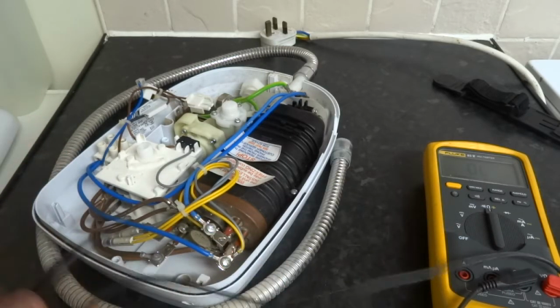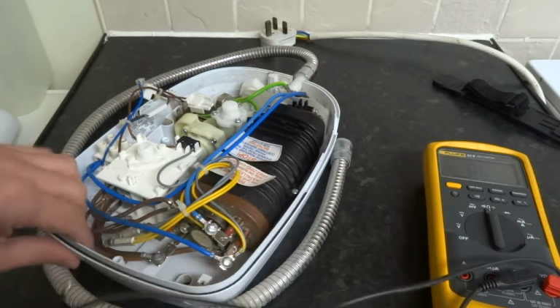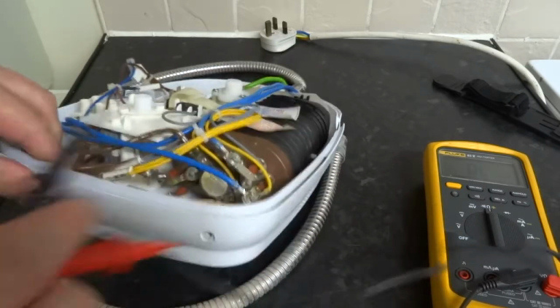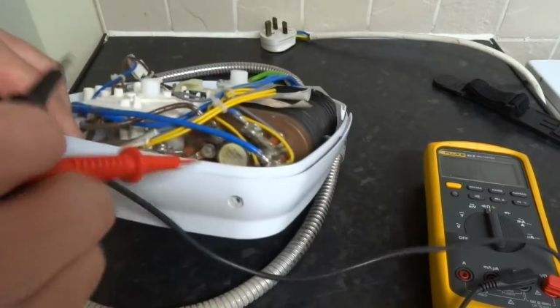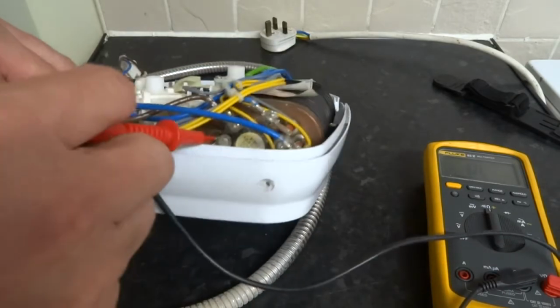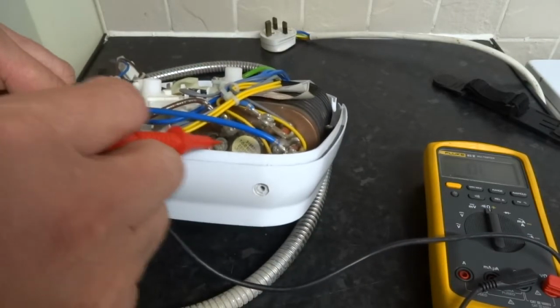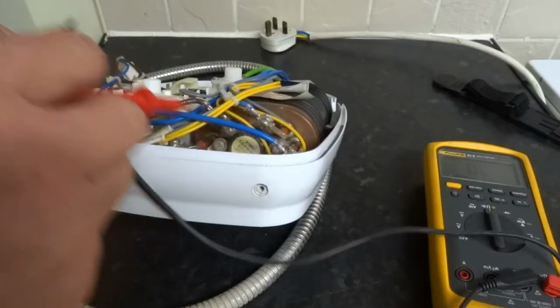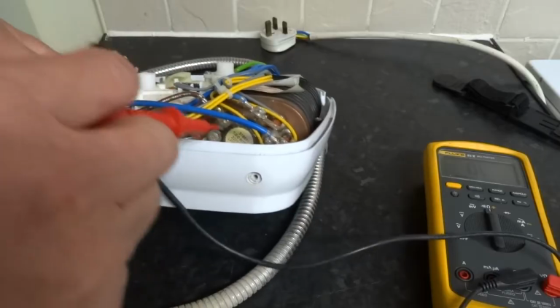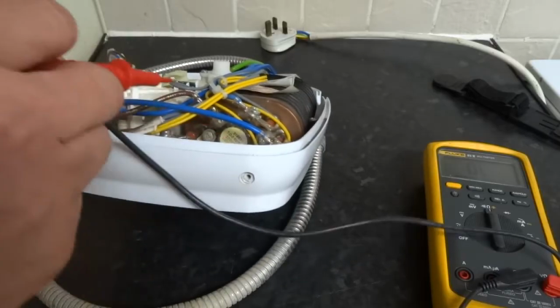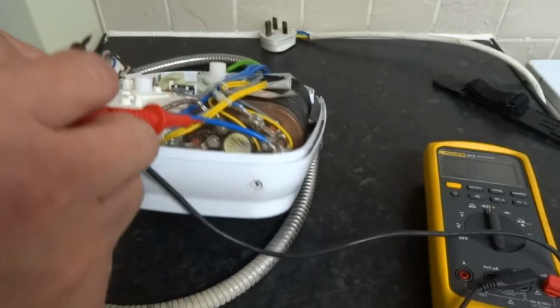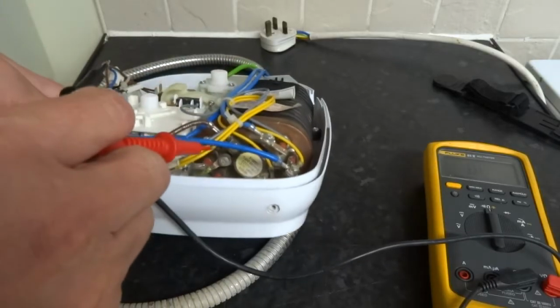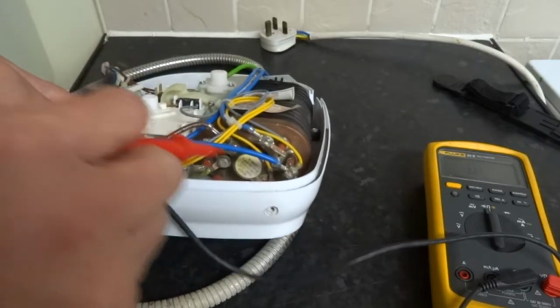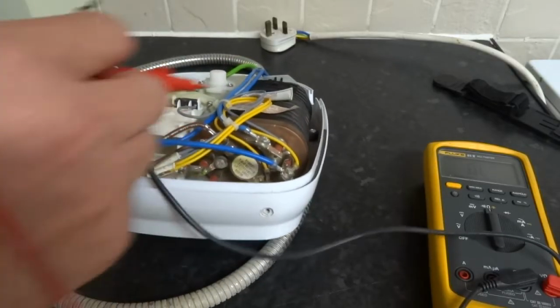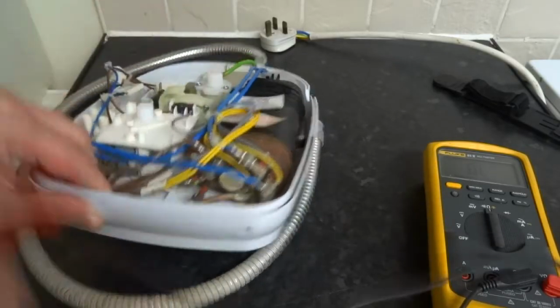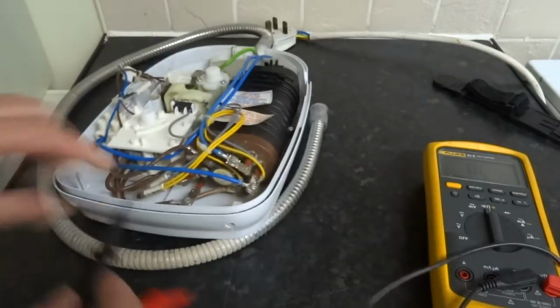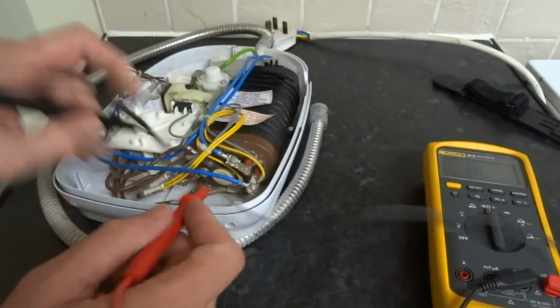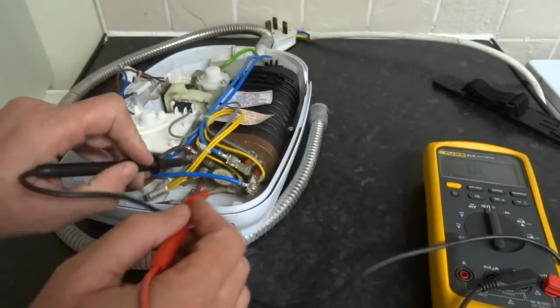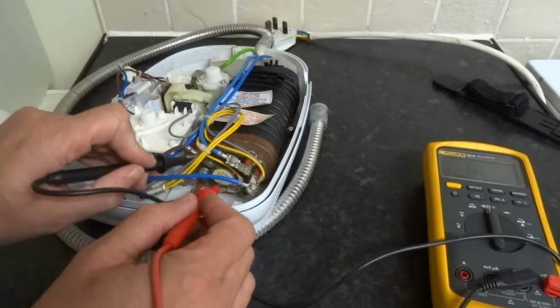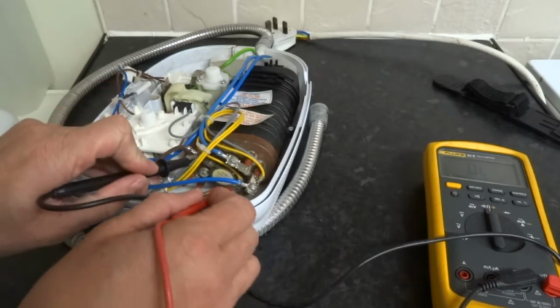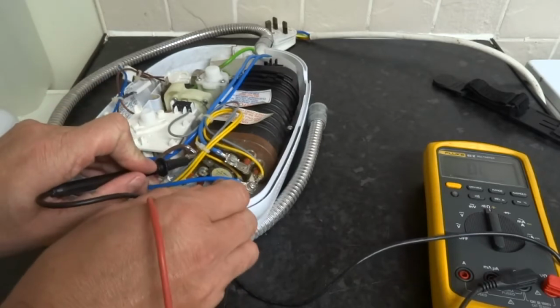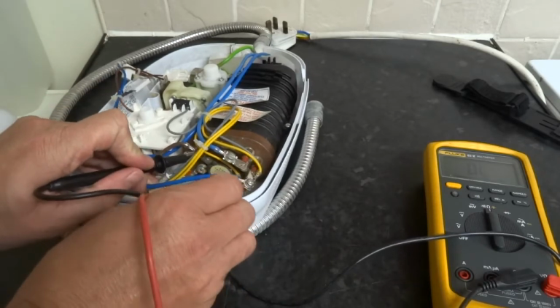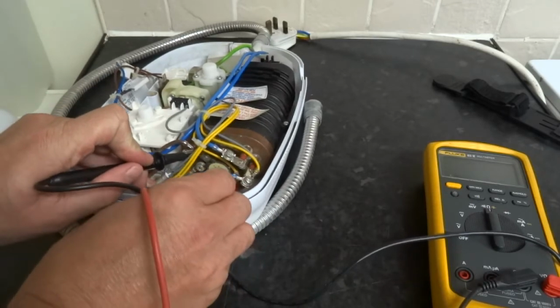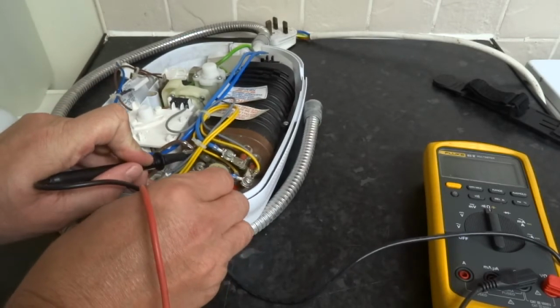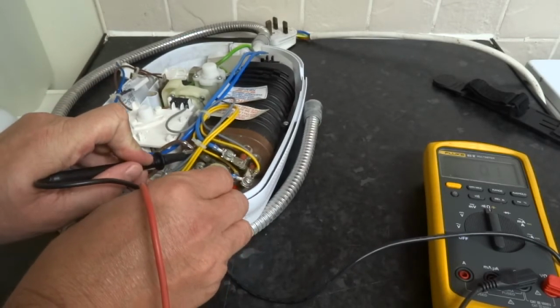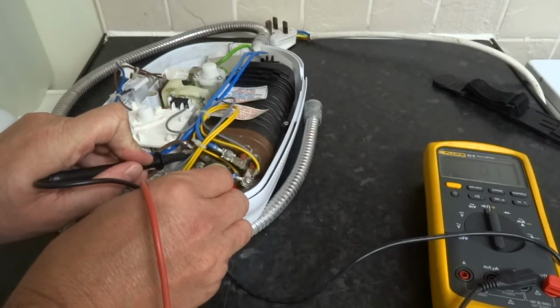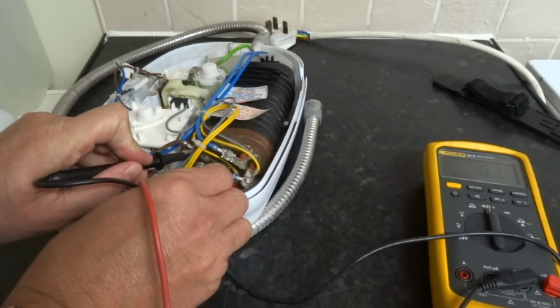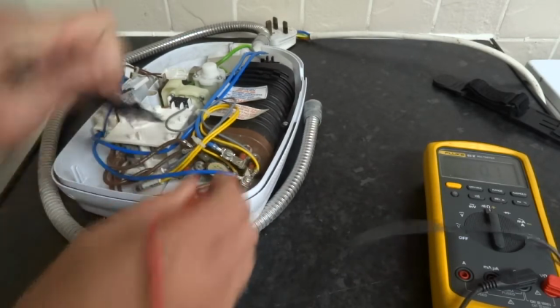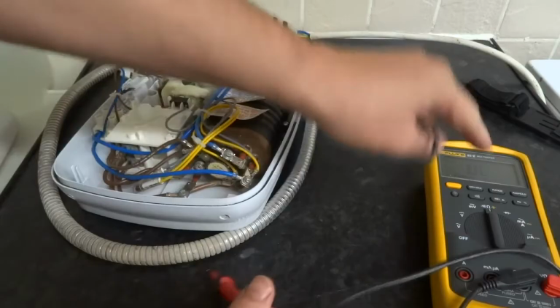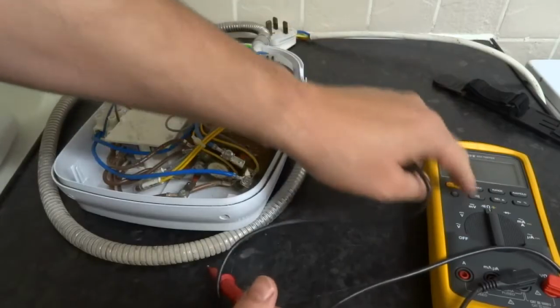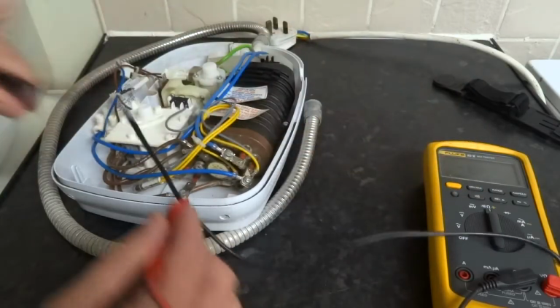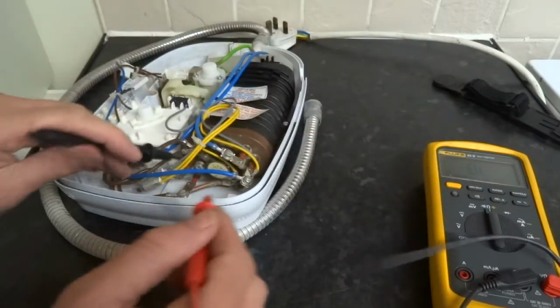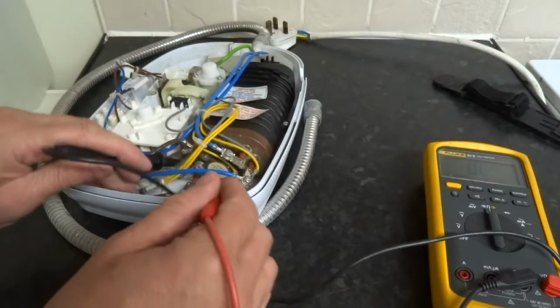Just at the top of the heater there's a thermal cutout. That'll operate if your heater overheats. It should be really low ohms, which it is — you can just test for continuity though.